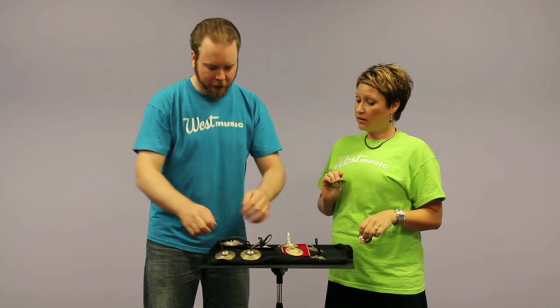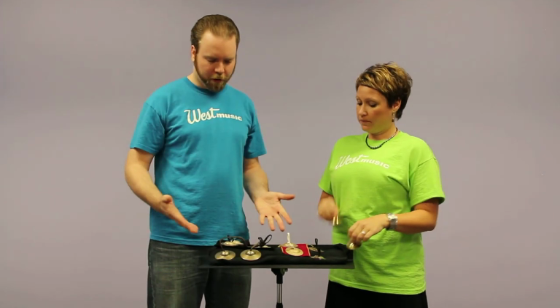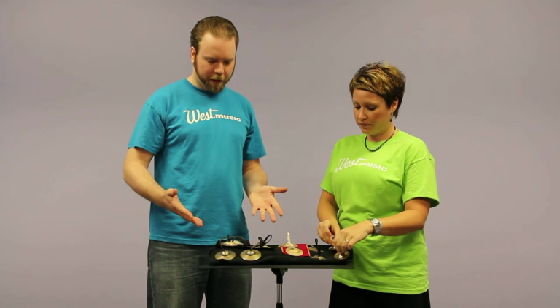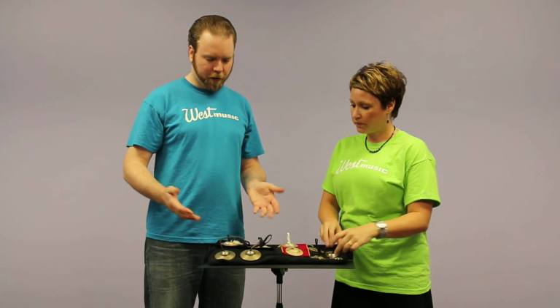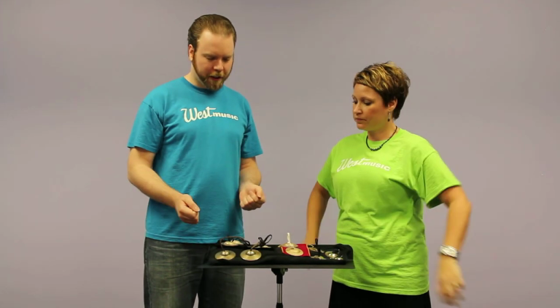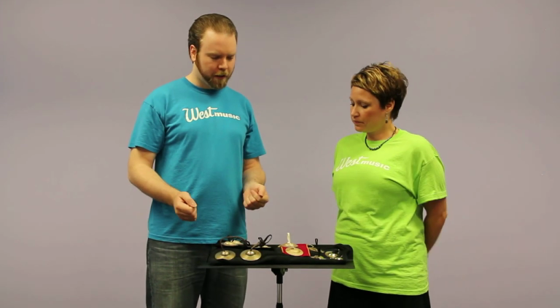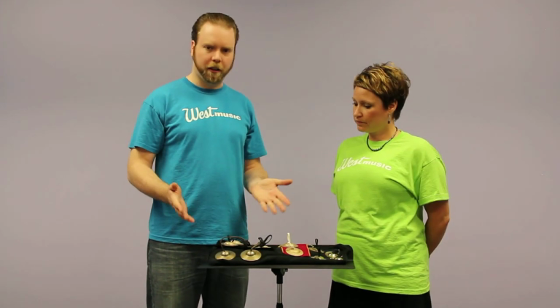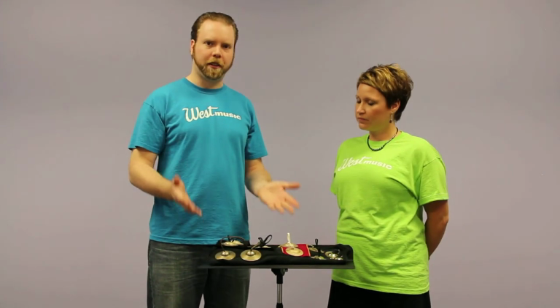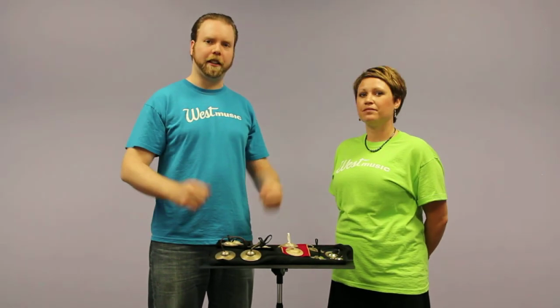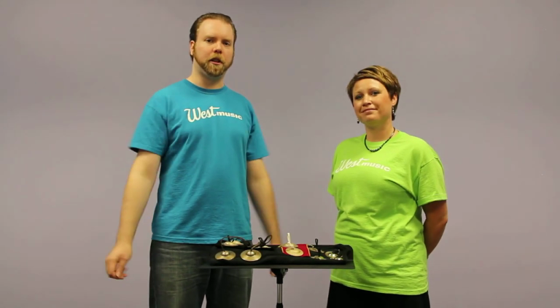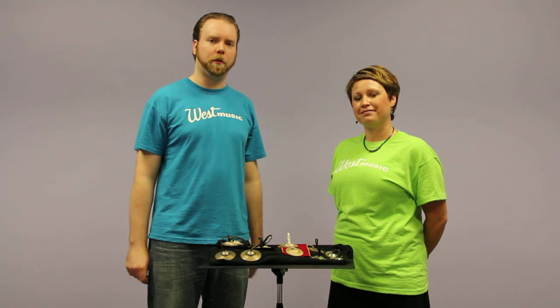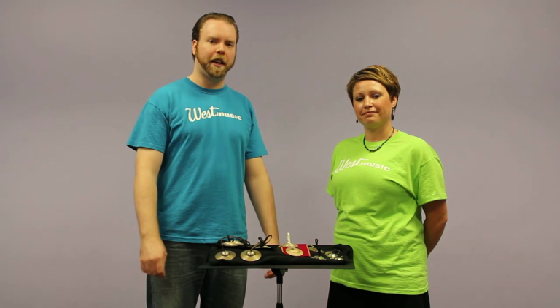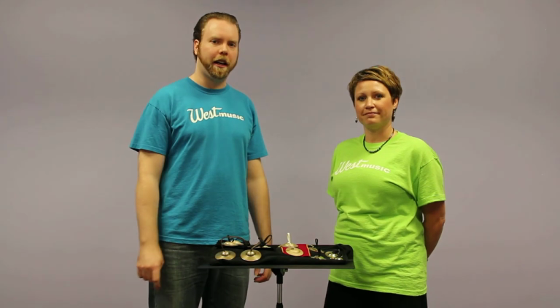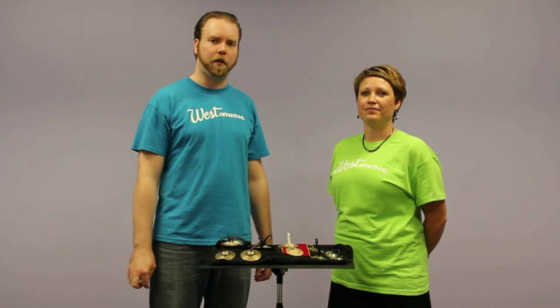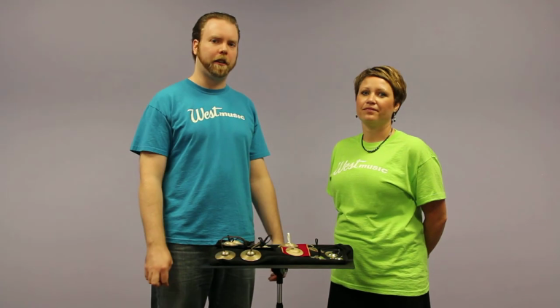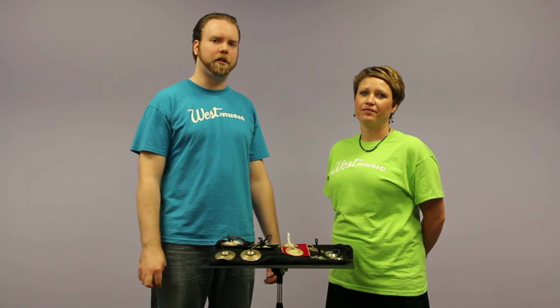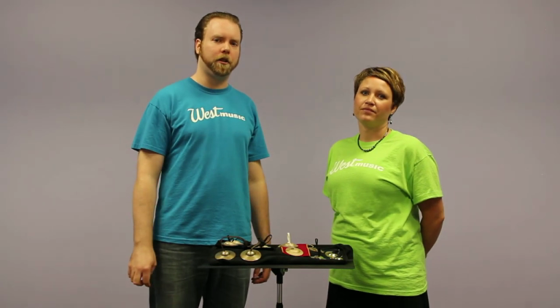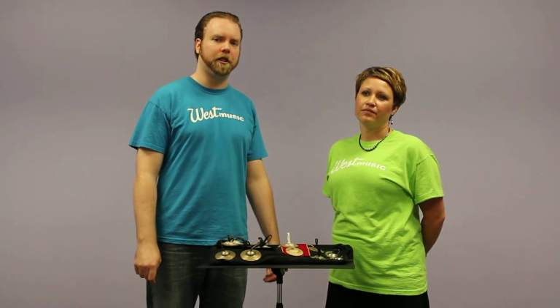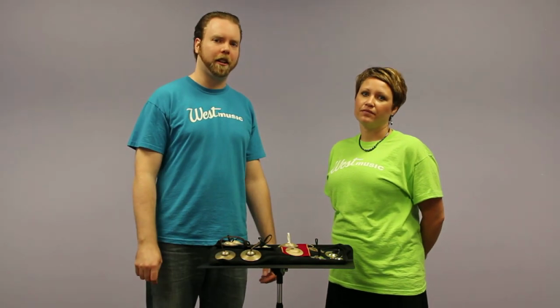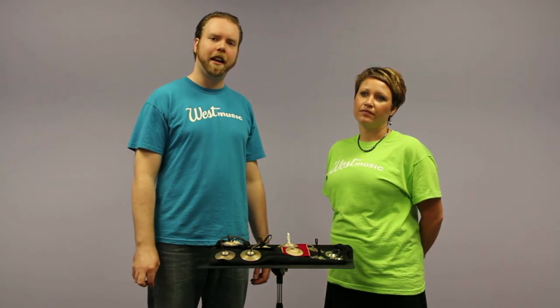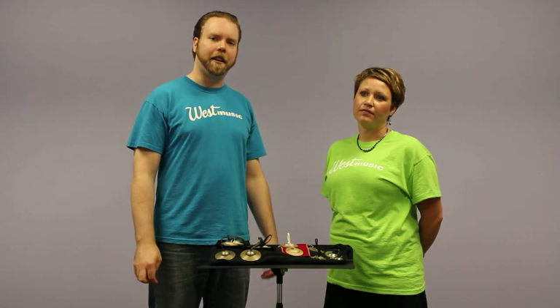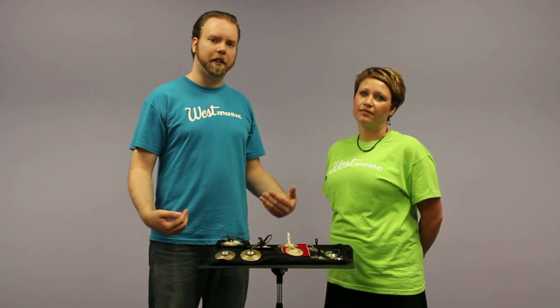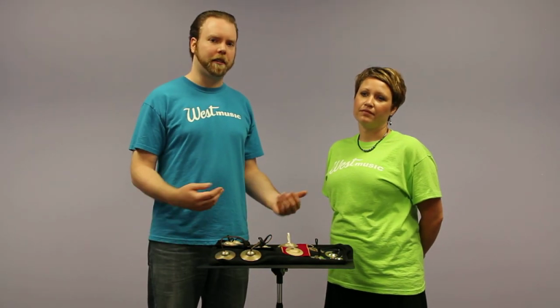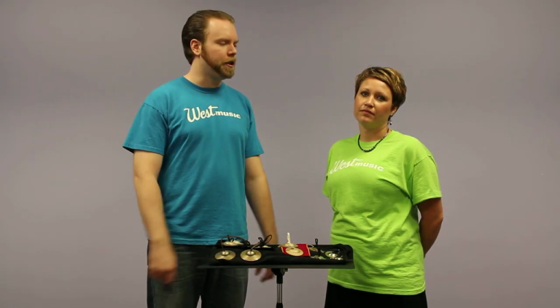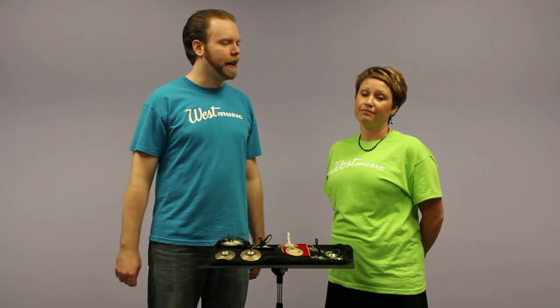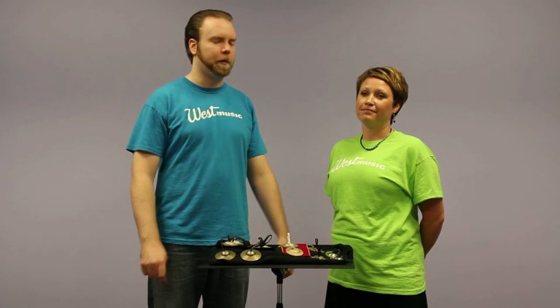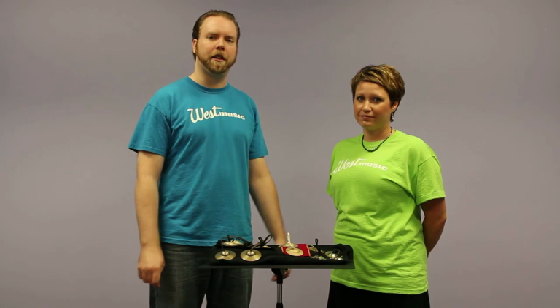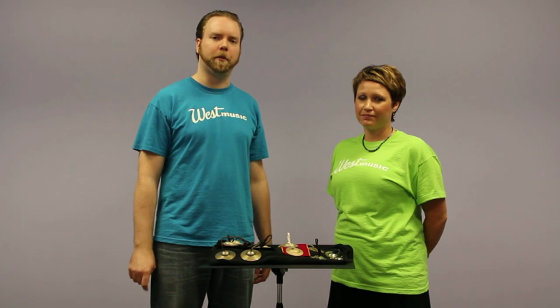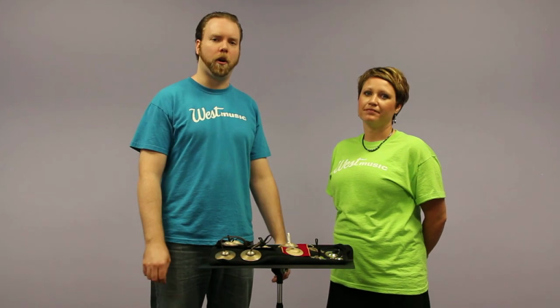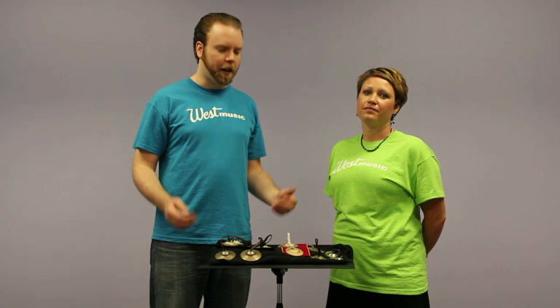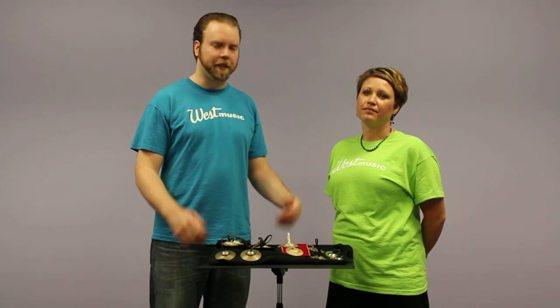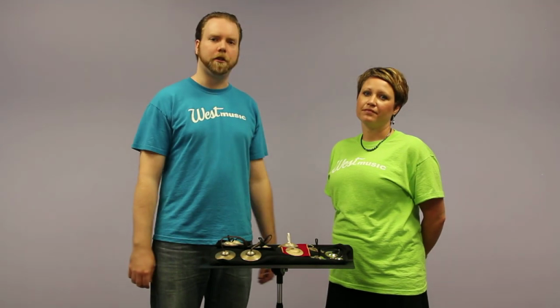So those are the finger cymbals that we sell and those are the techniques you'll want to use when playing. If you have any other questions you can always call us and talk to either myself or Jenny, and we'd be happy to explain more about these instruments.